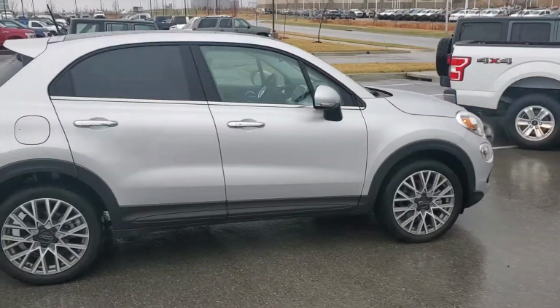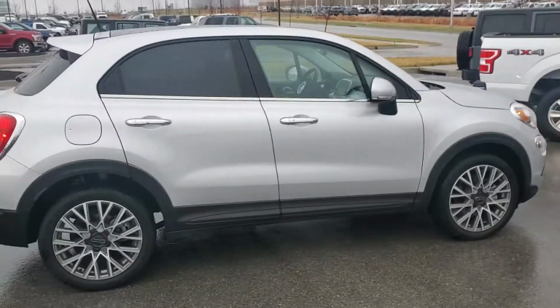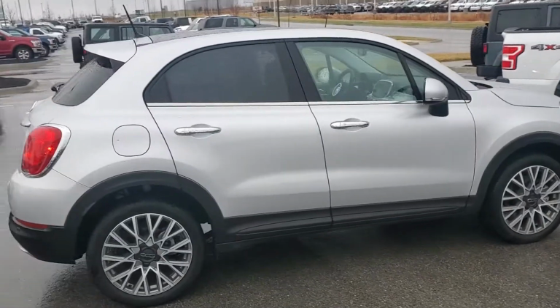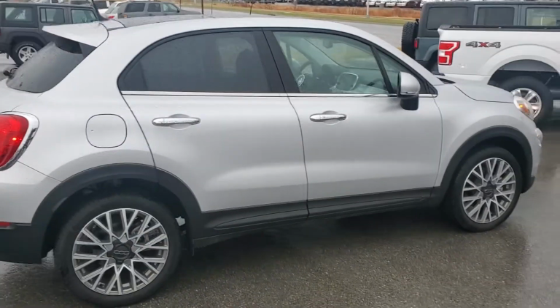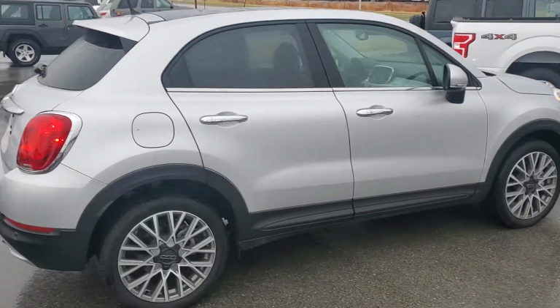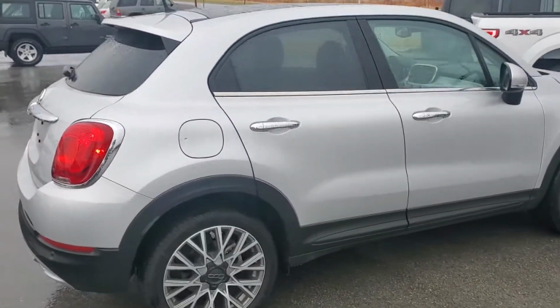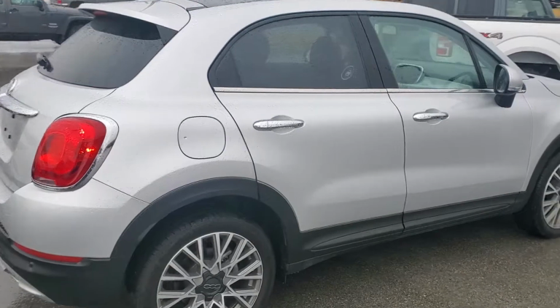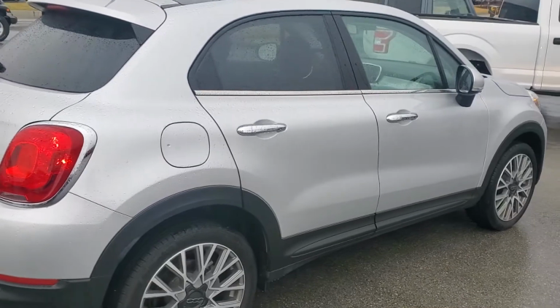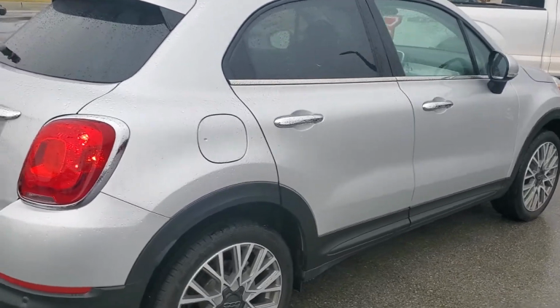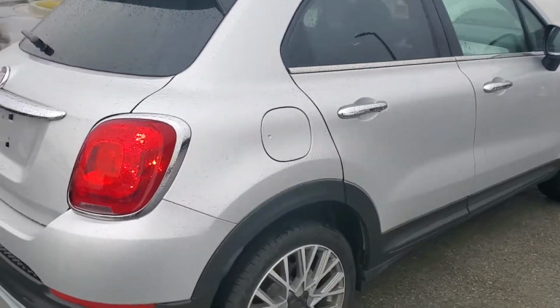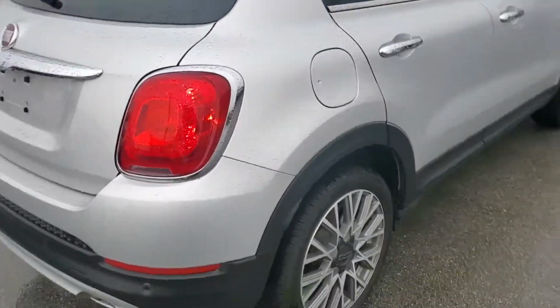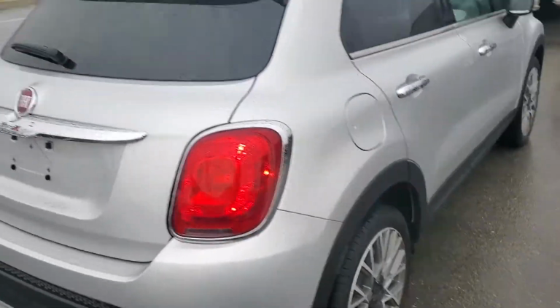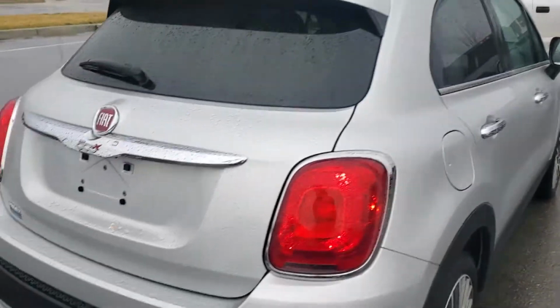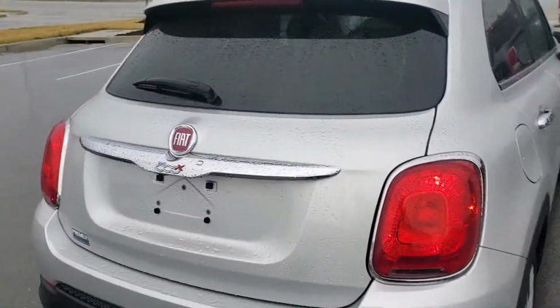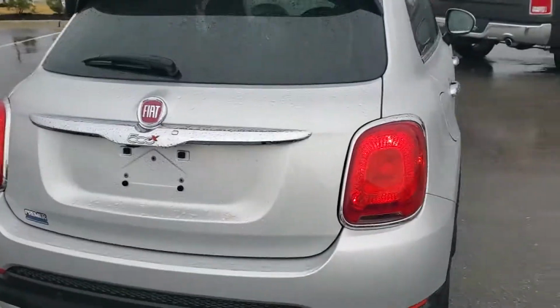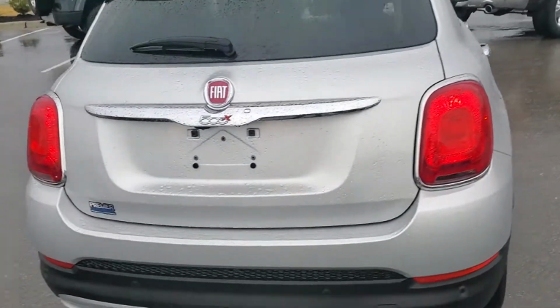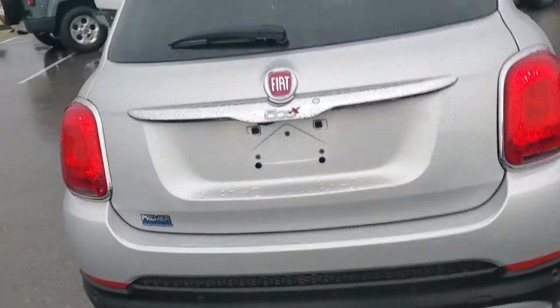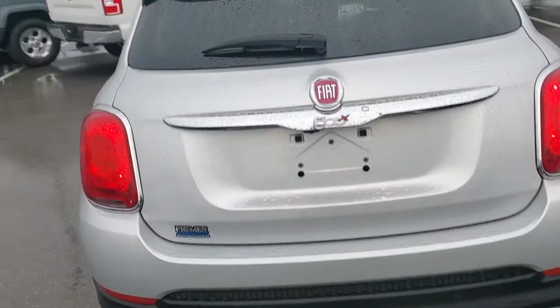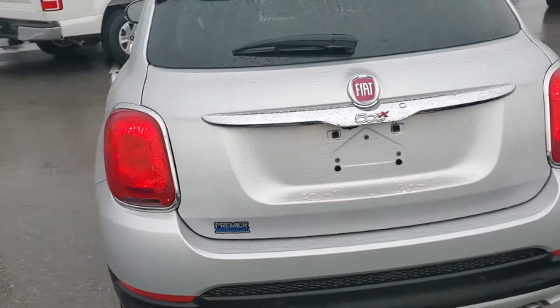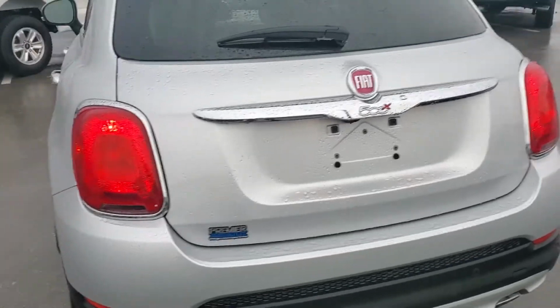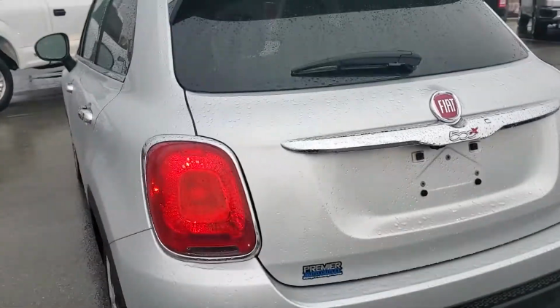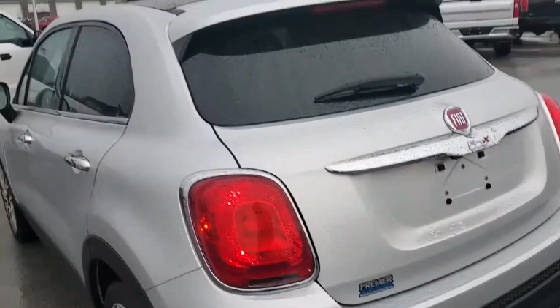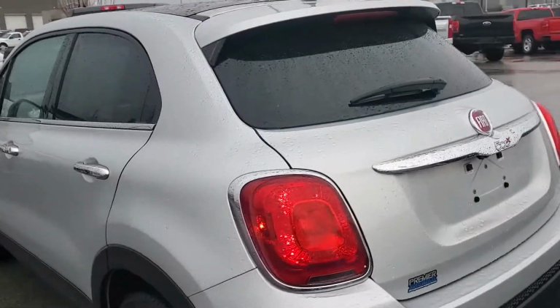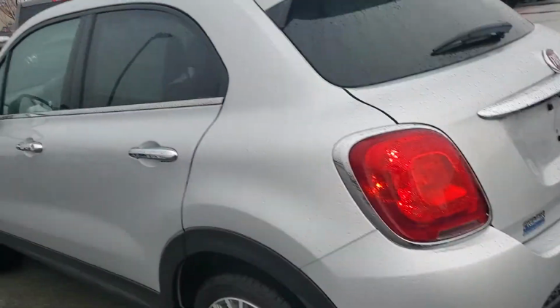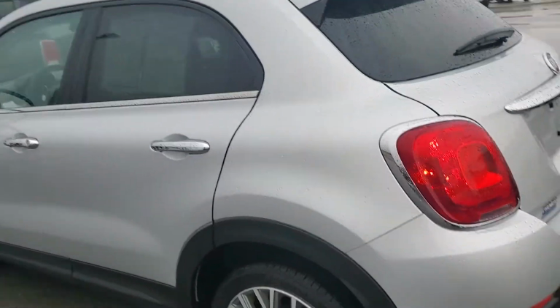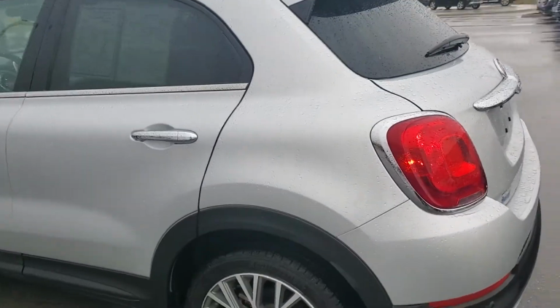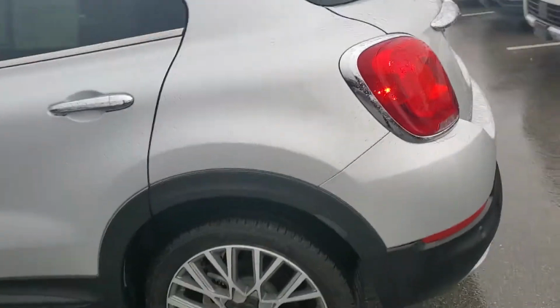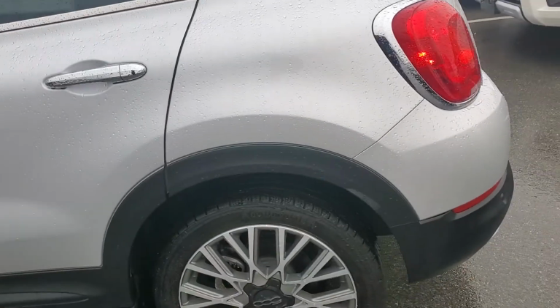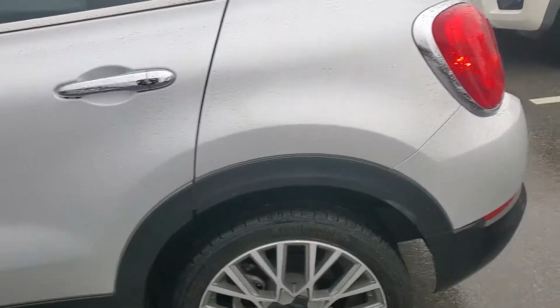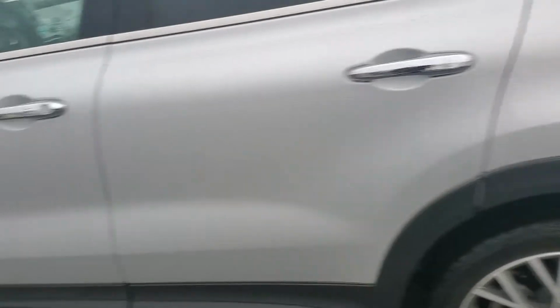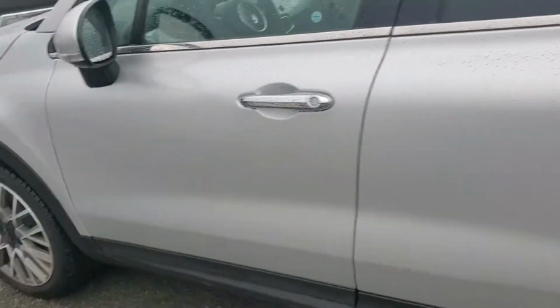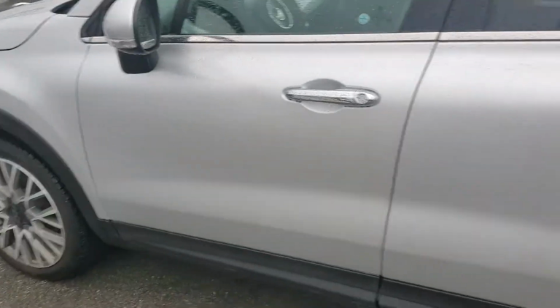It is a very sharp looking vehicle. No major dents, dings, or scratches. It's got super low miles. It's a 500X. It's got good tires. Body's in great shape.